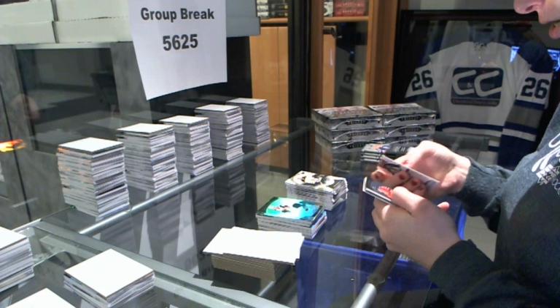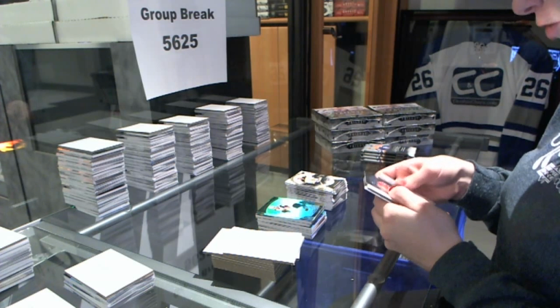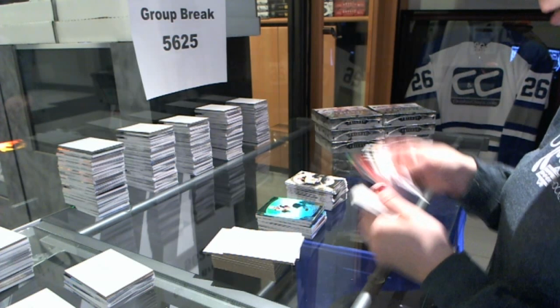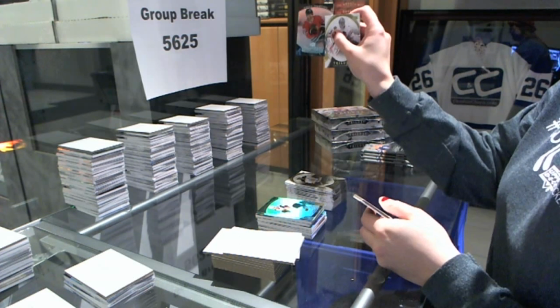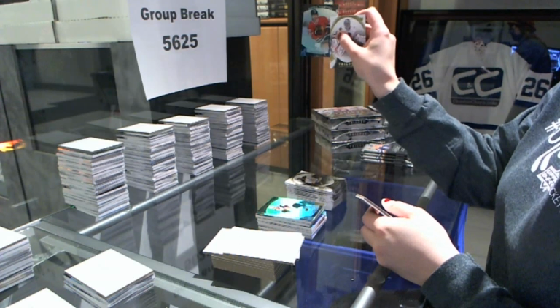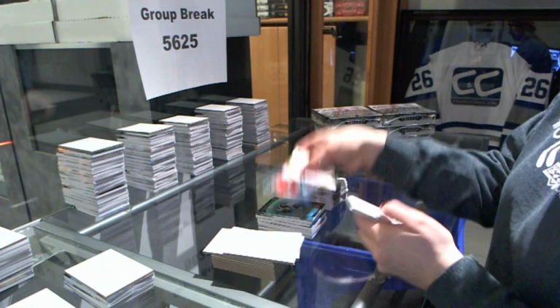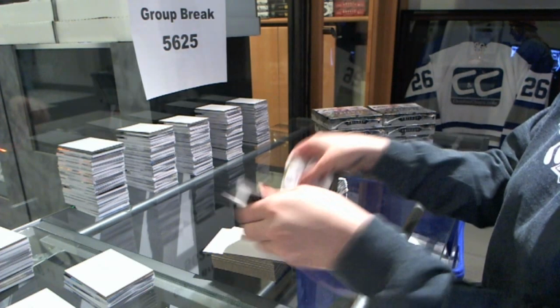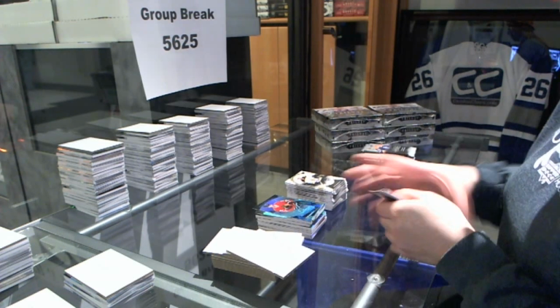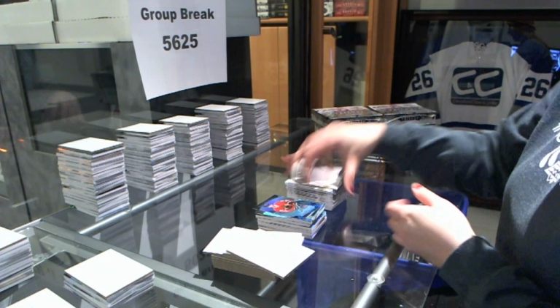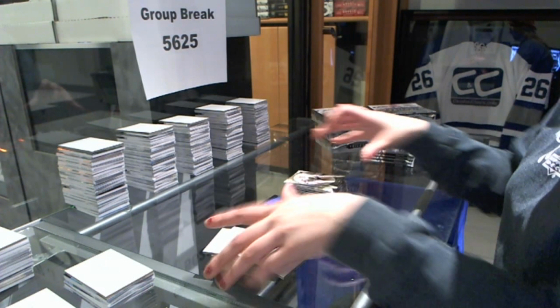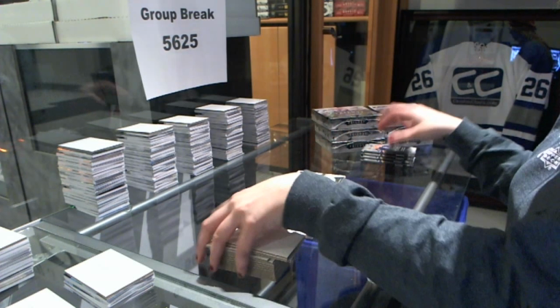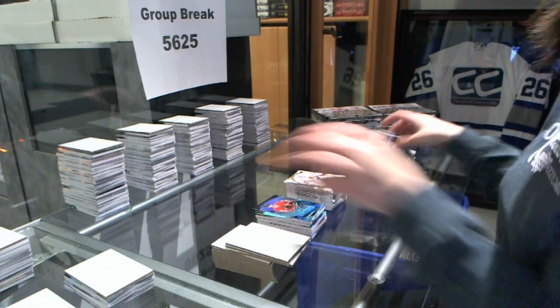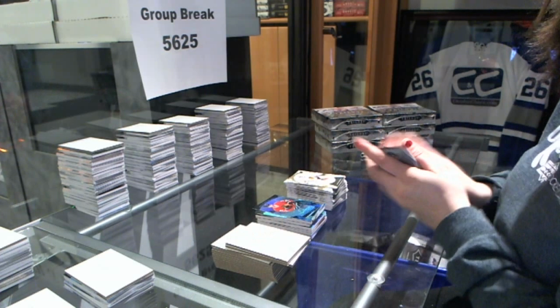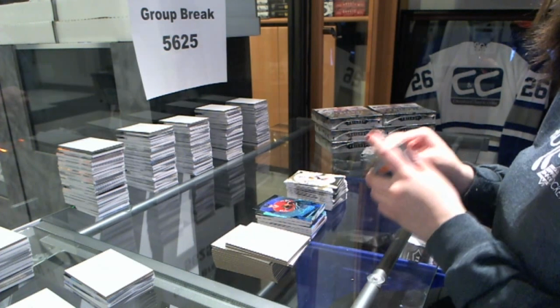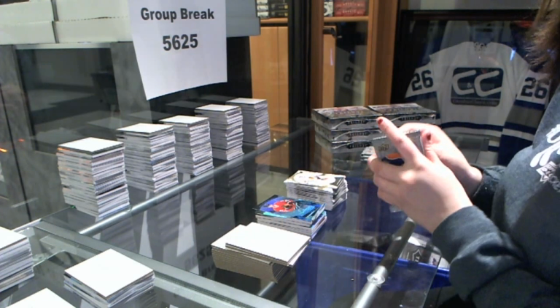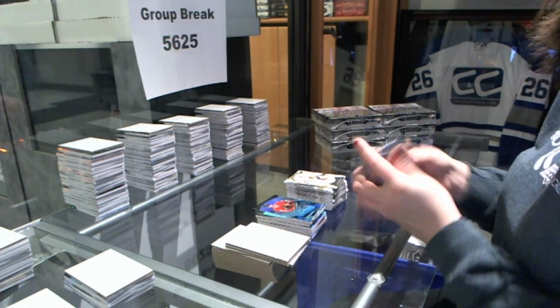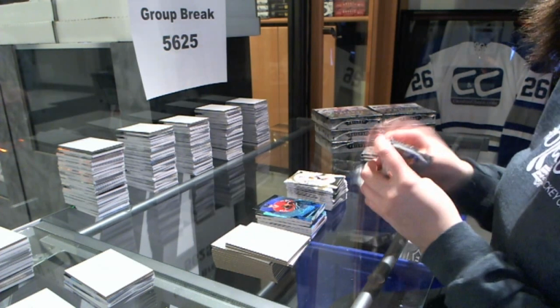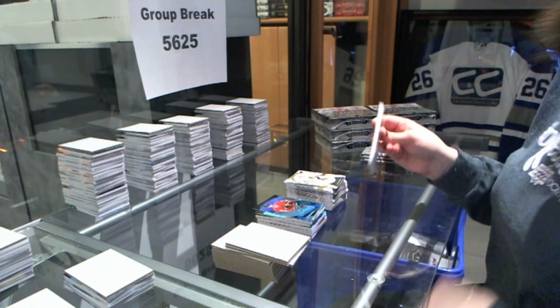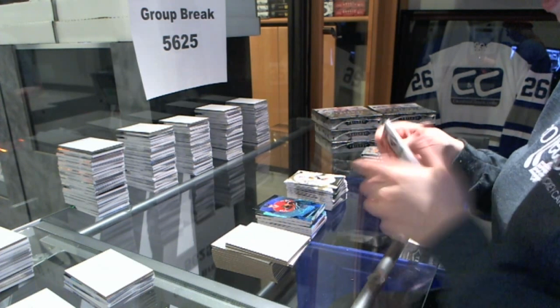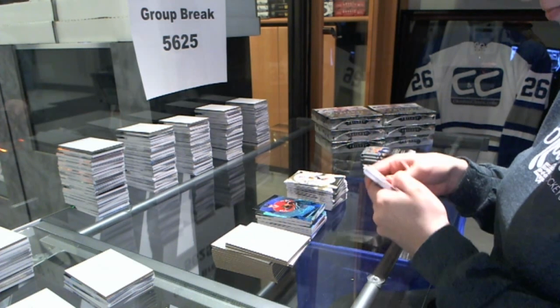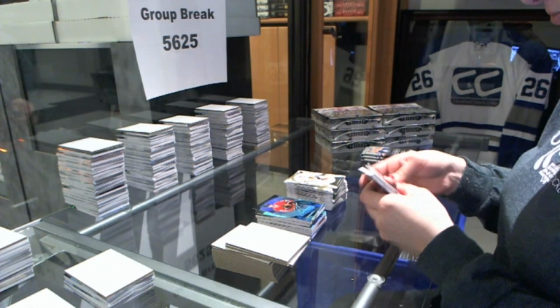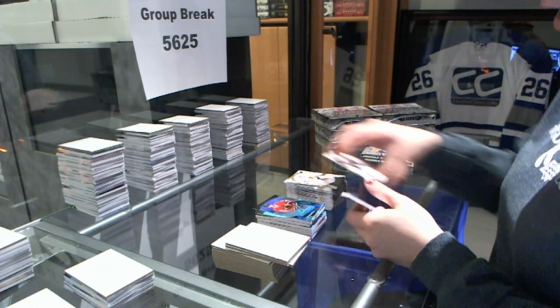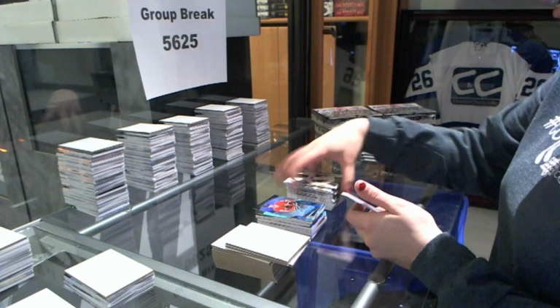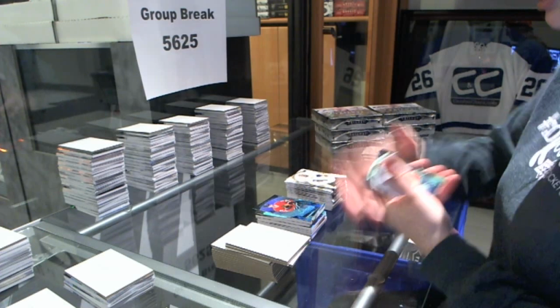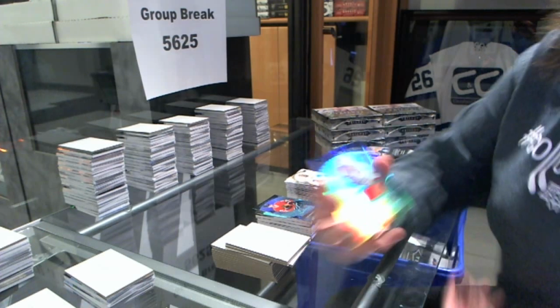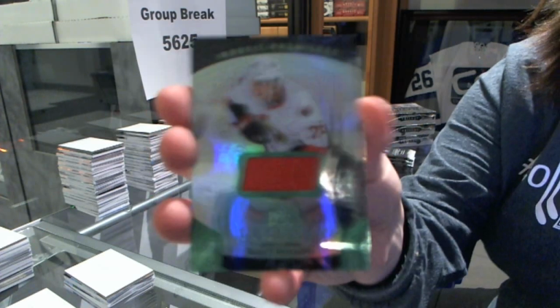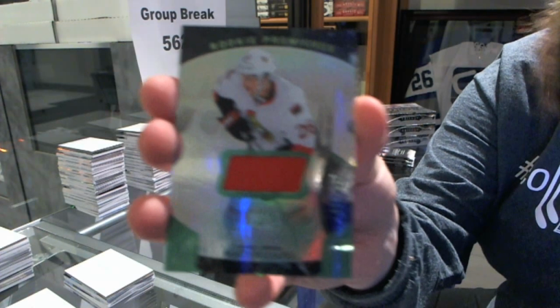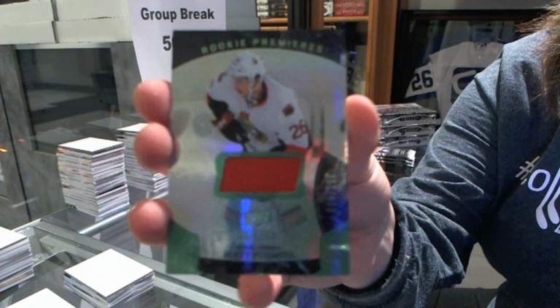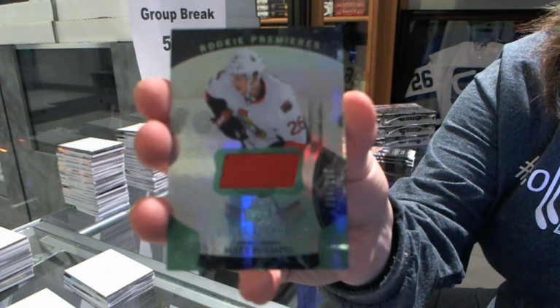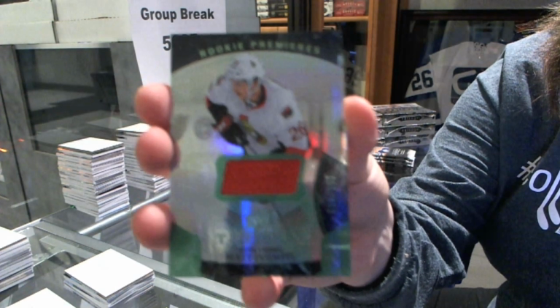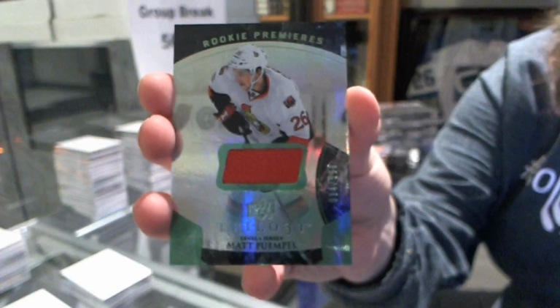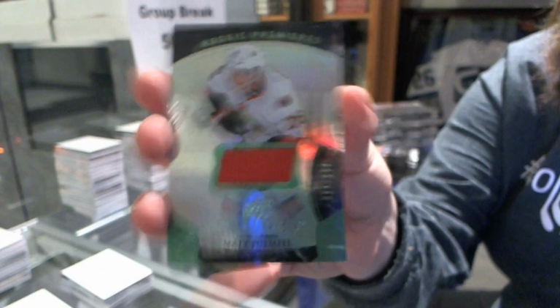Rookie number to $3.99 for the Blackhawks, Artemi Panarin. All the Panarins. Rookie jersey number to $5.99 for the Ottawa Senators, Matt Pumple.